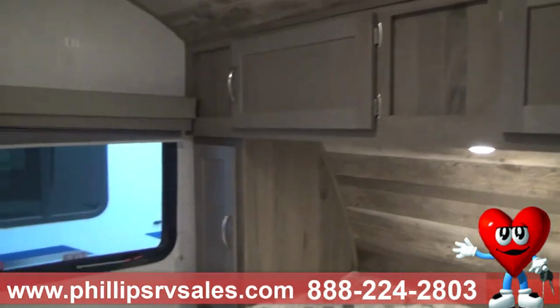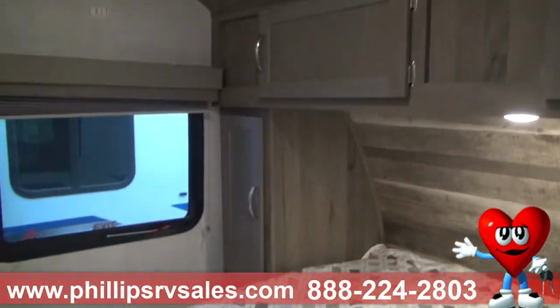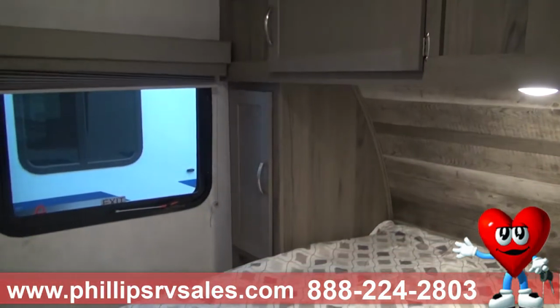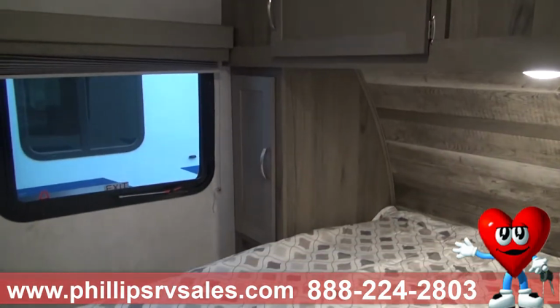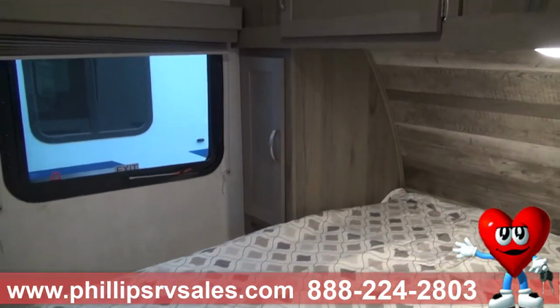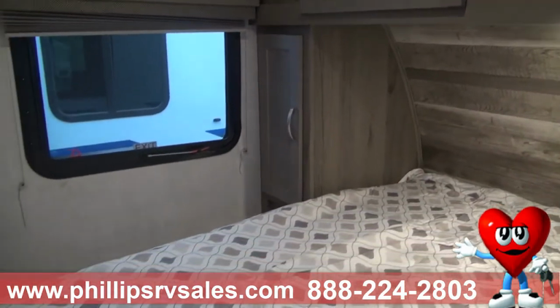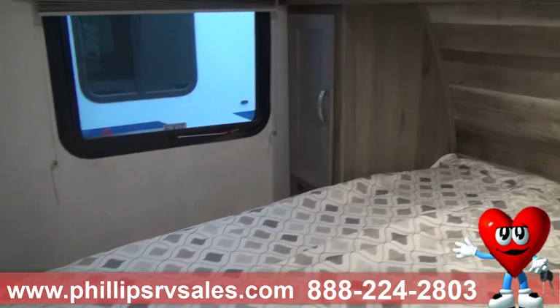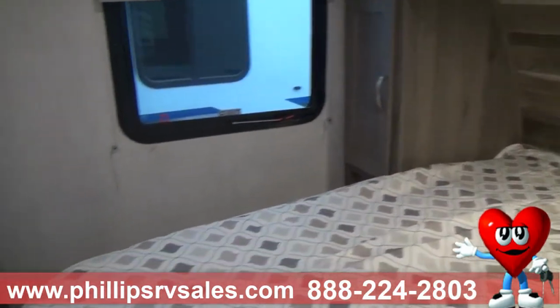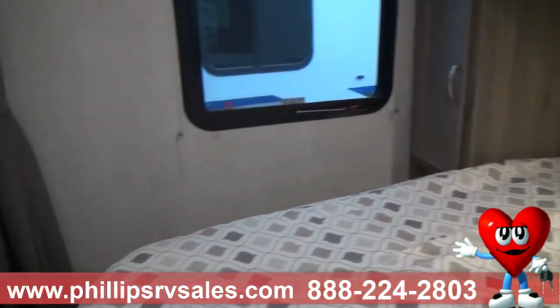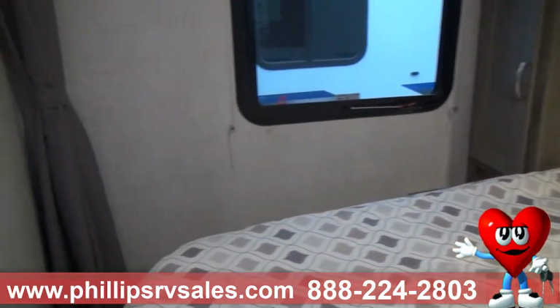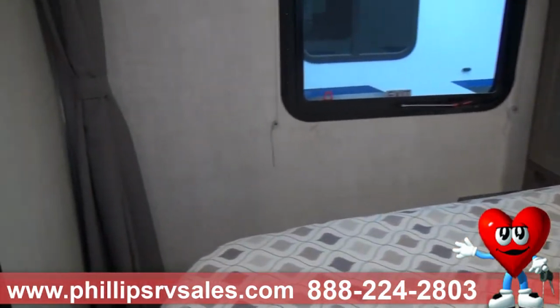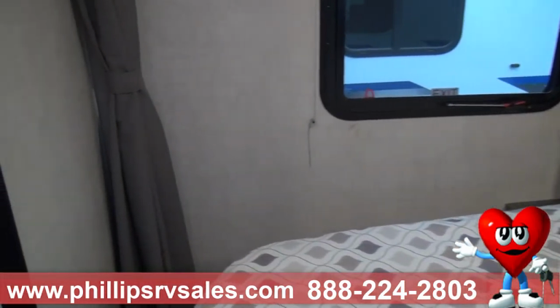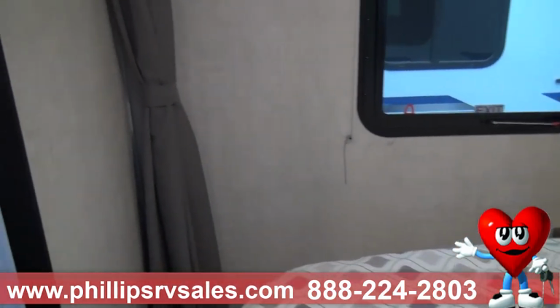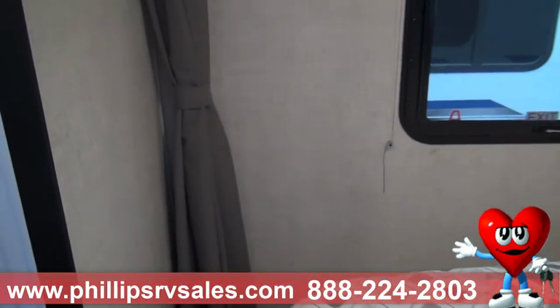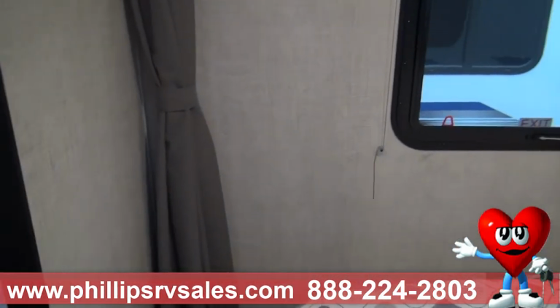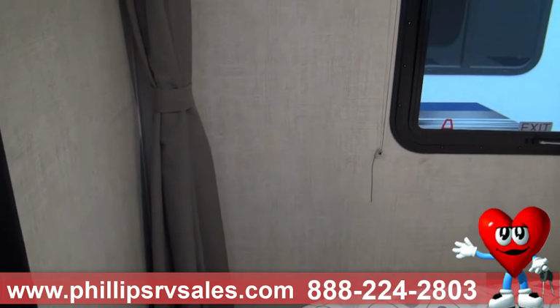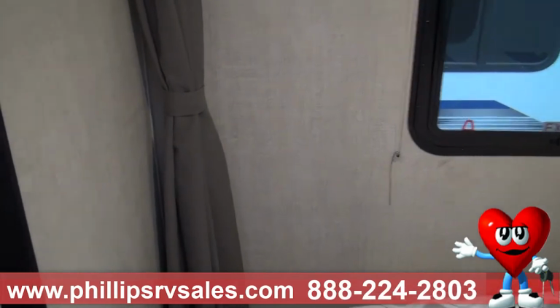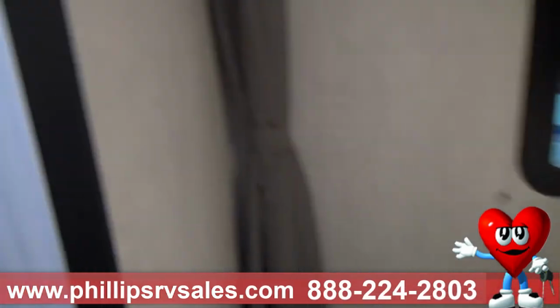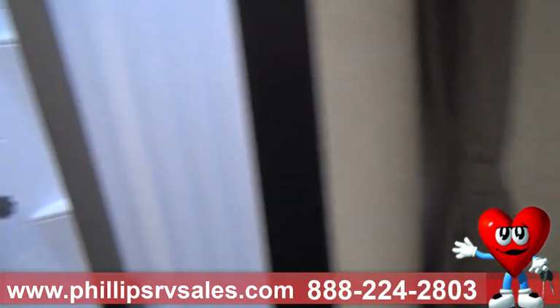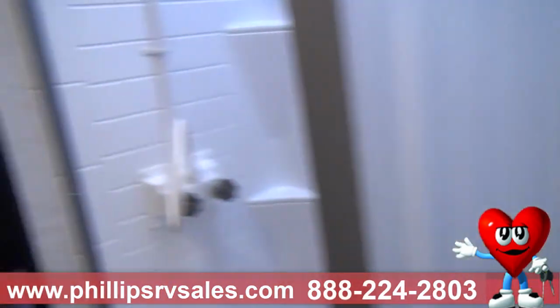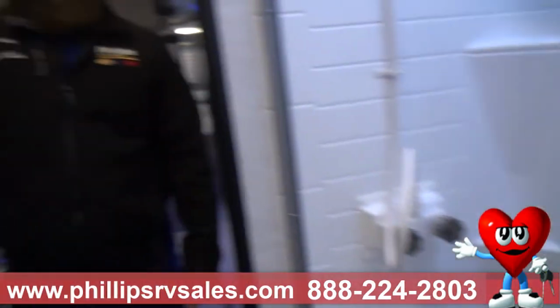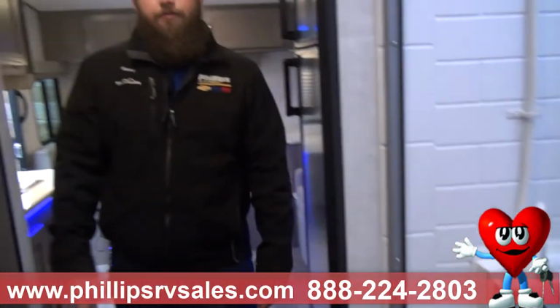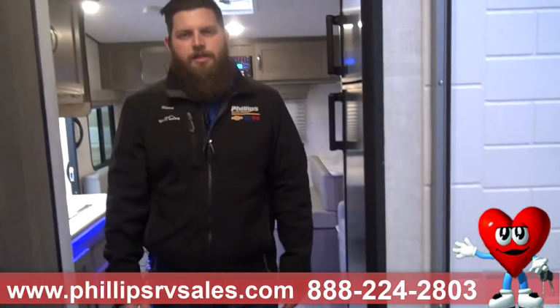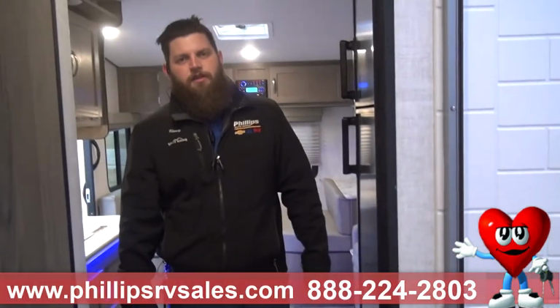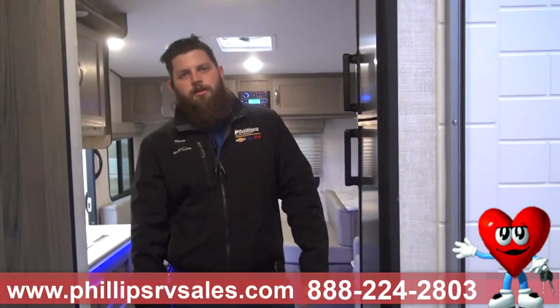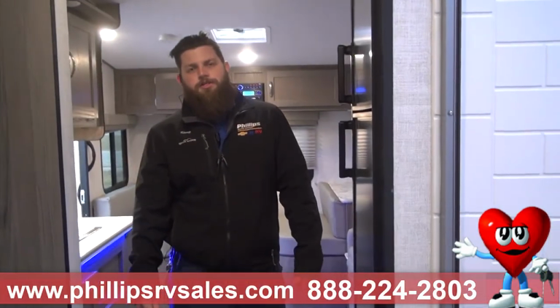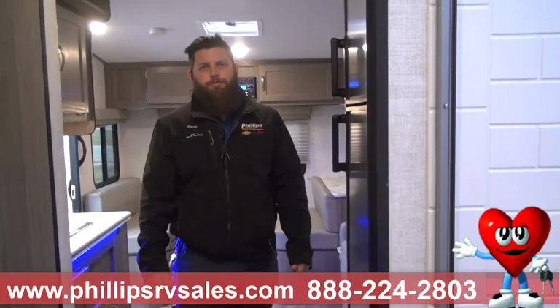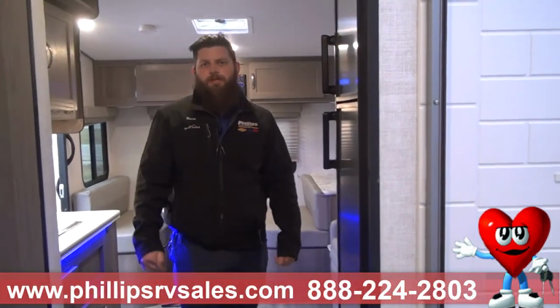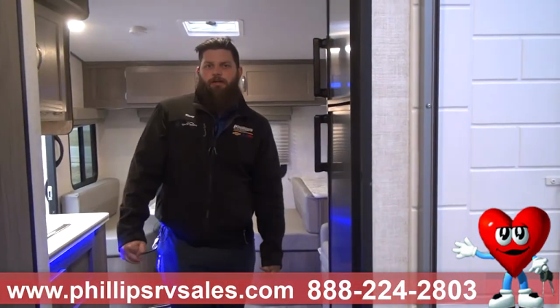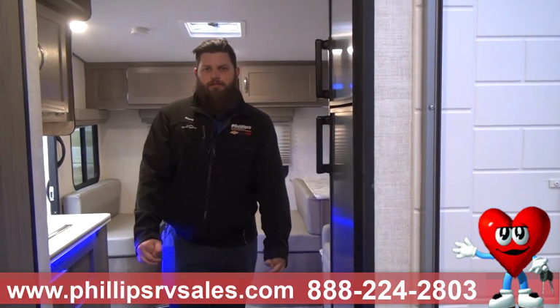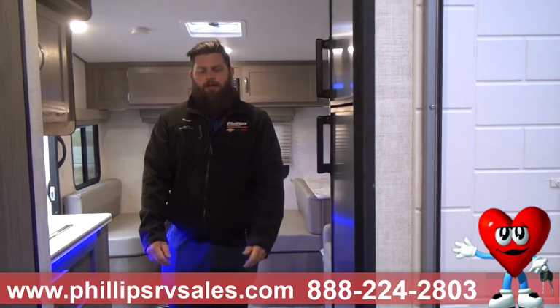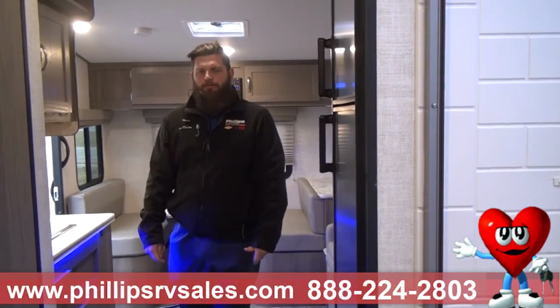And then your master bedroom is up in the front. Plenty of storage up there too. If you guys have any other questions please contact us. Thank you, have a great day.